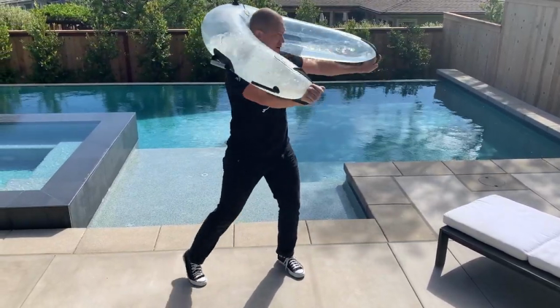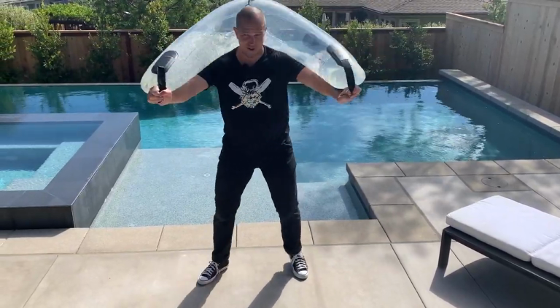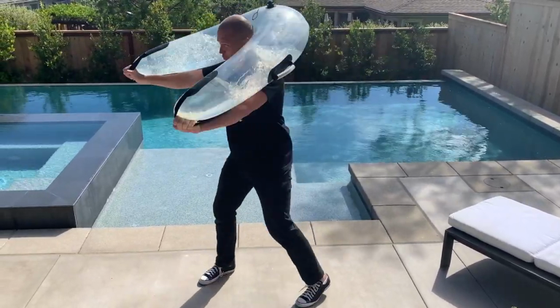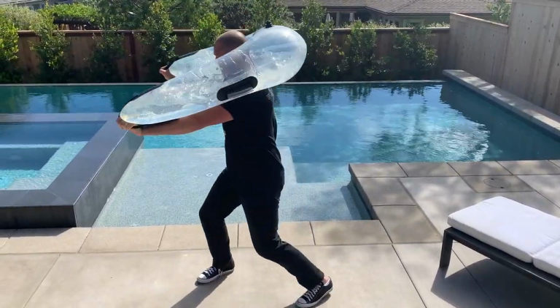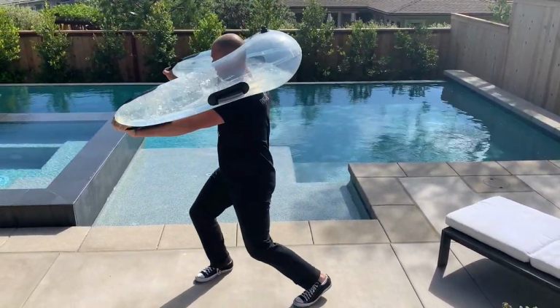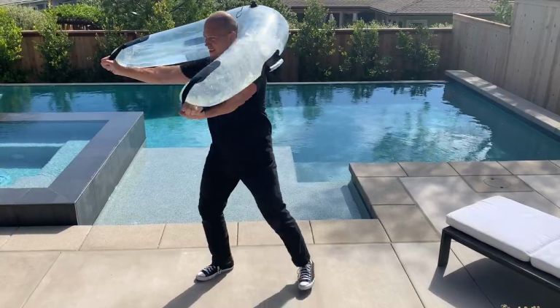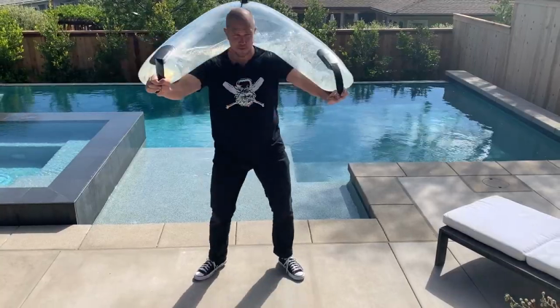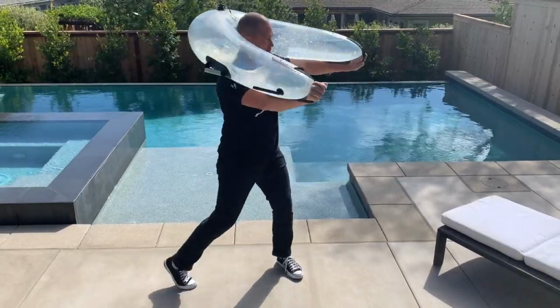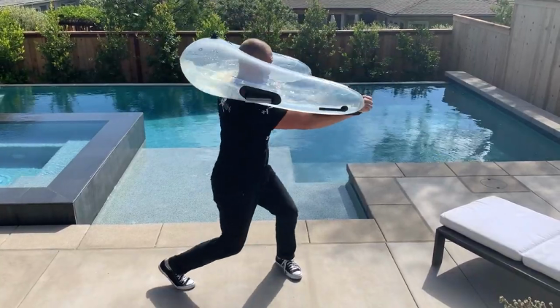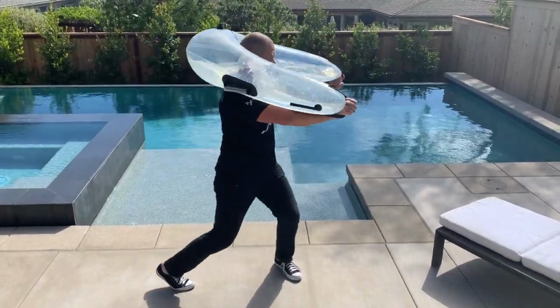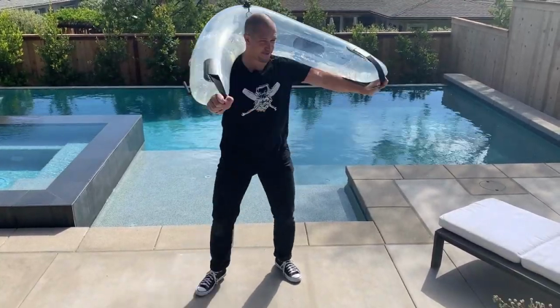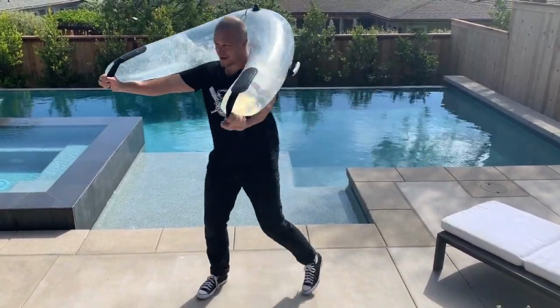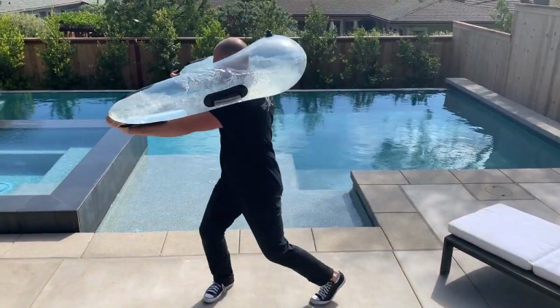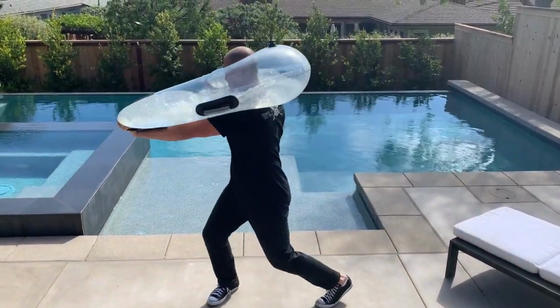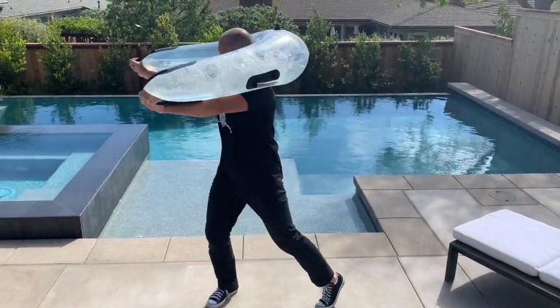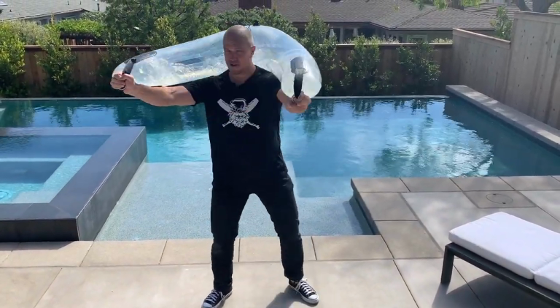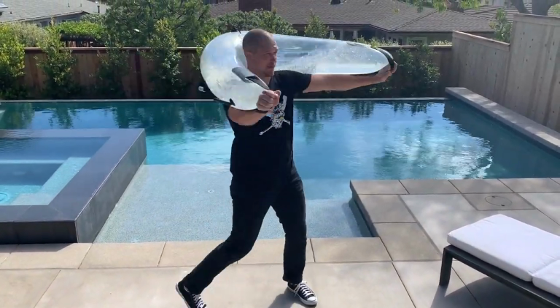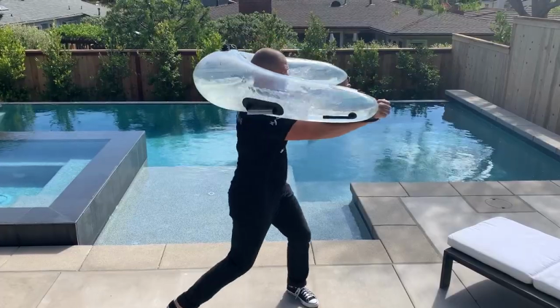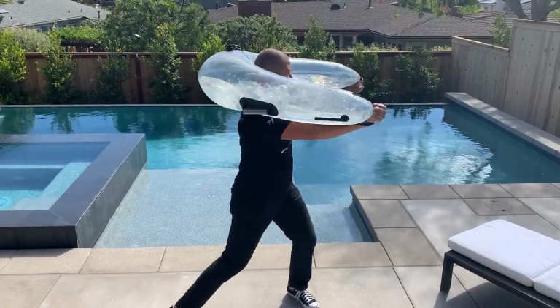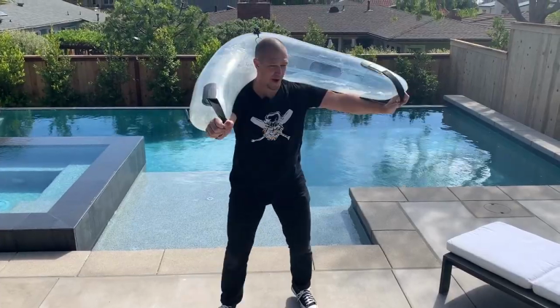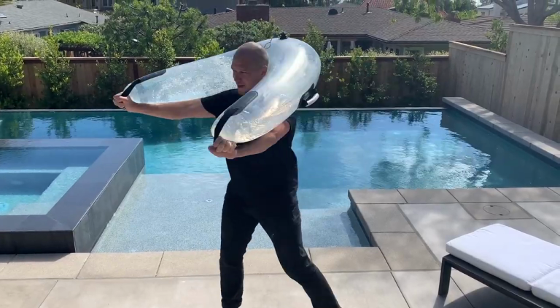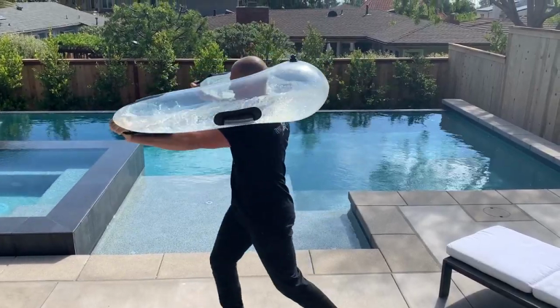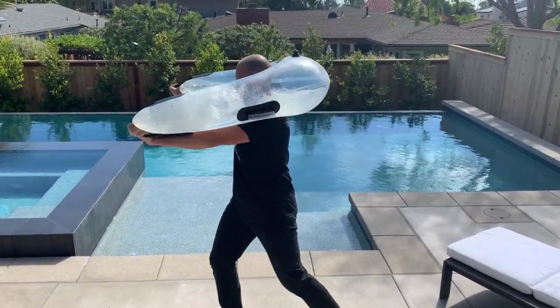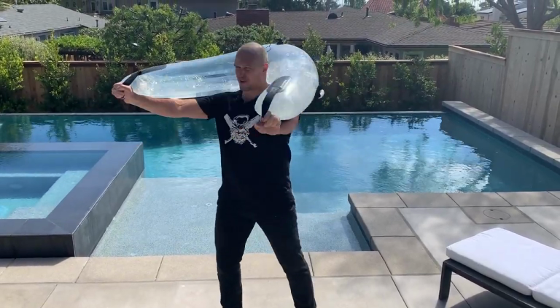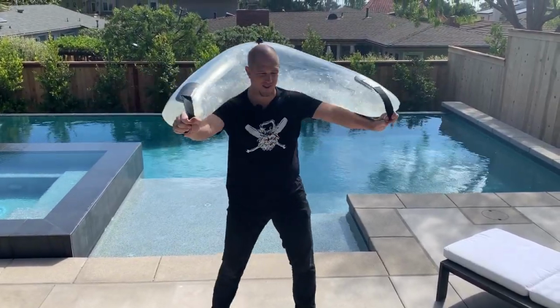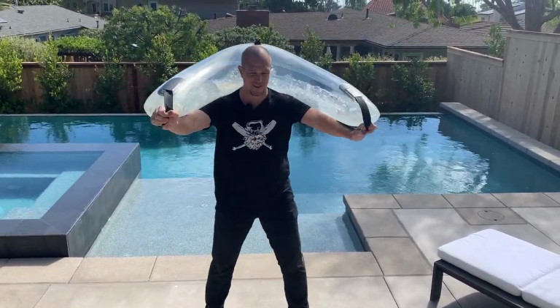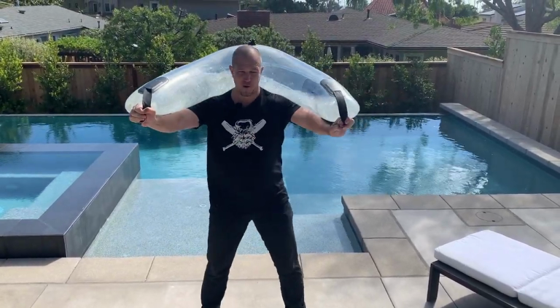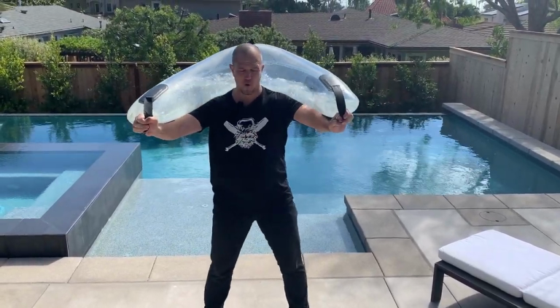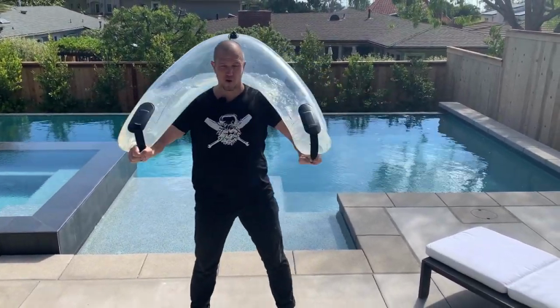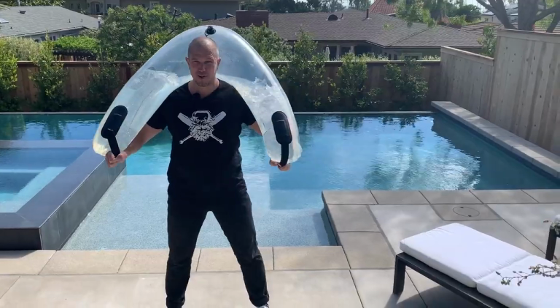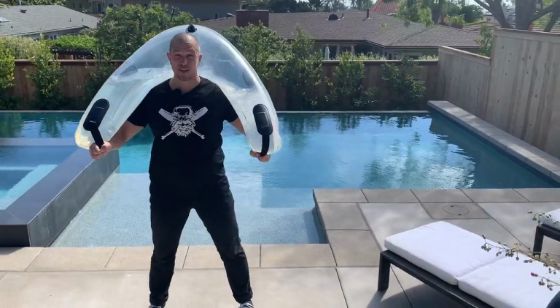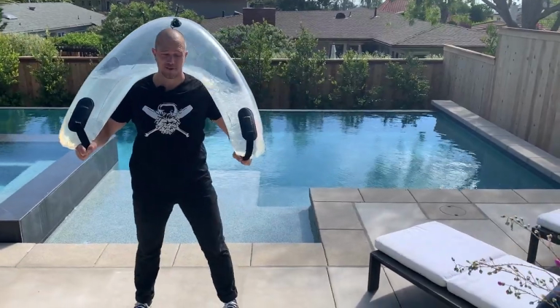Absorb with the legs. Try and keep those arms up parallel to the ground. This thing is awesome.